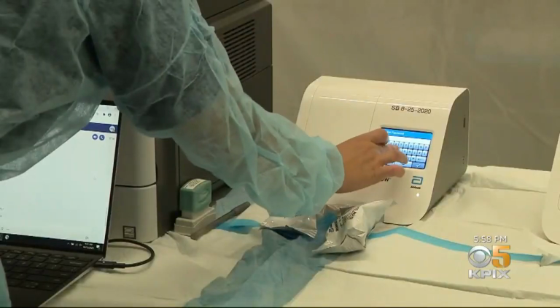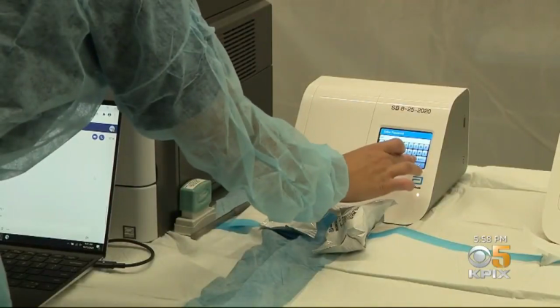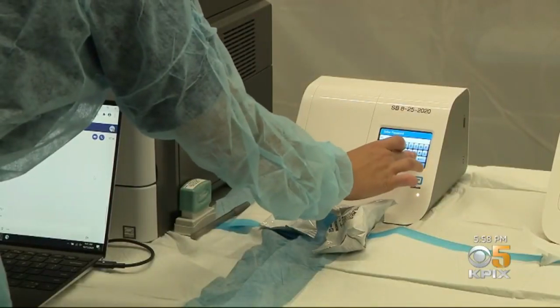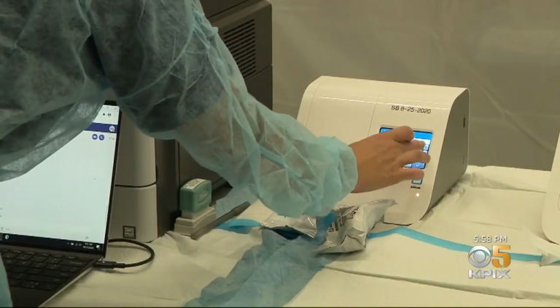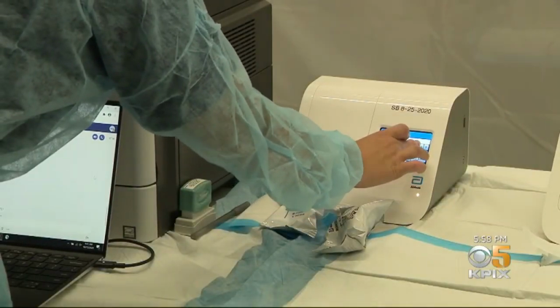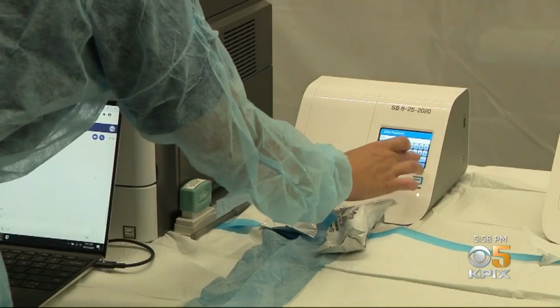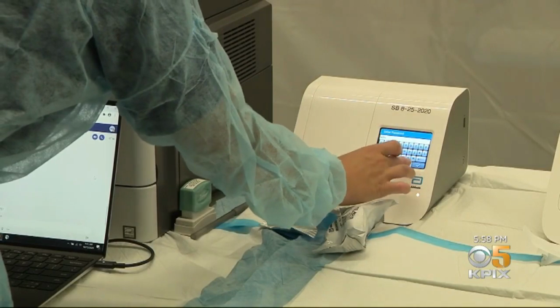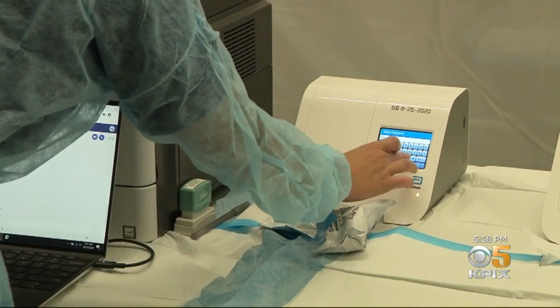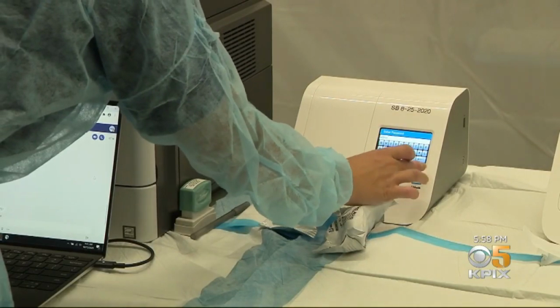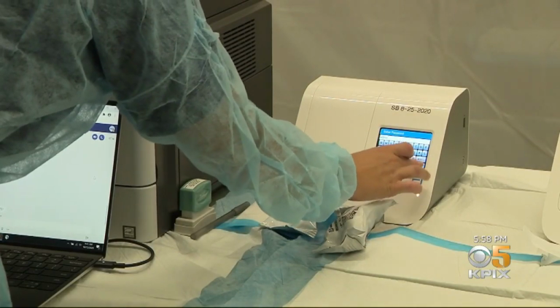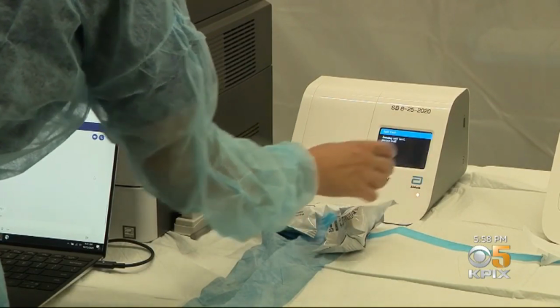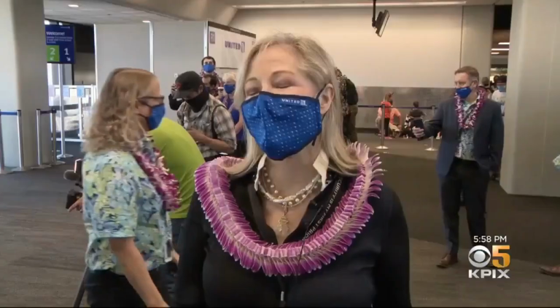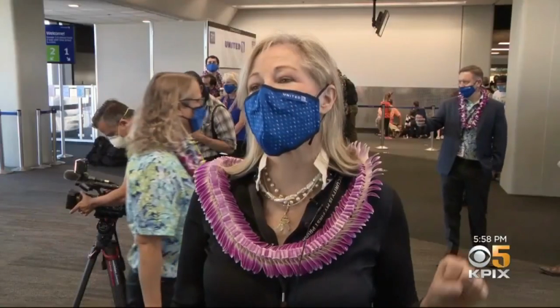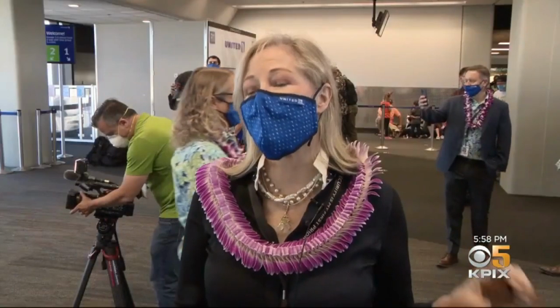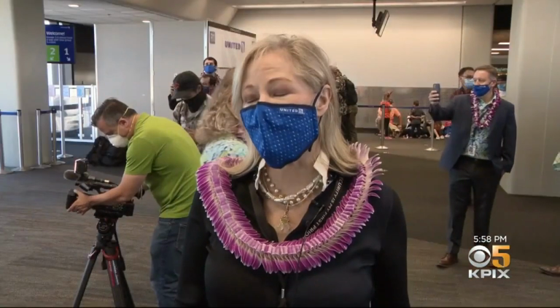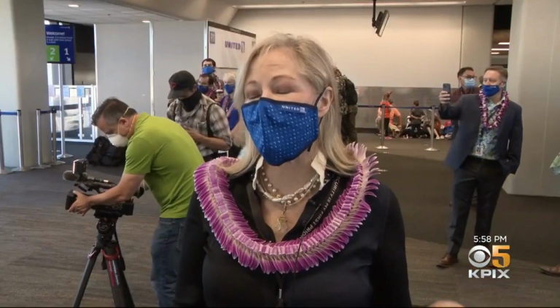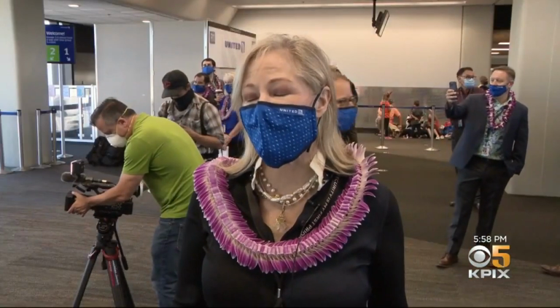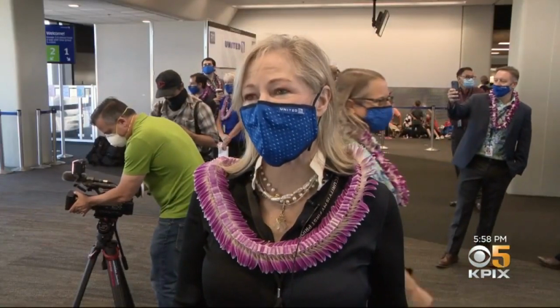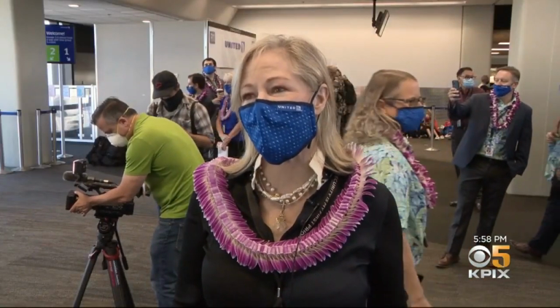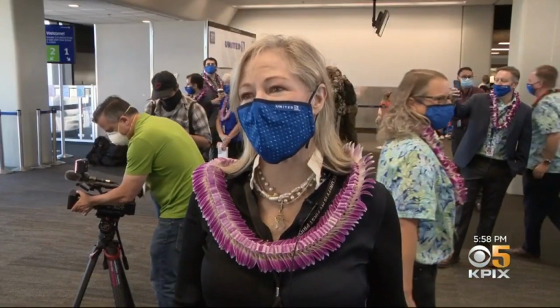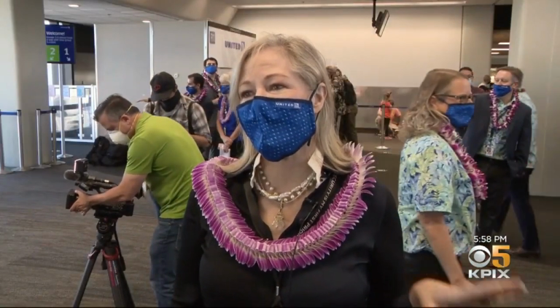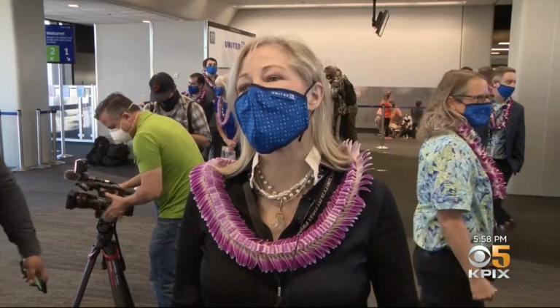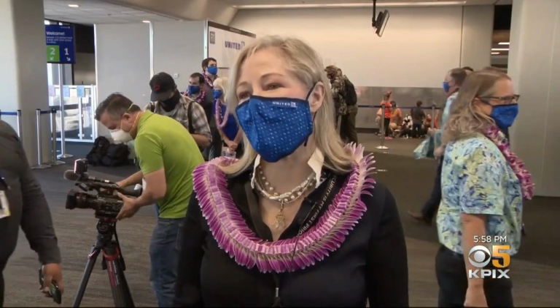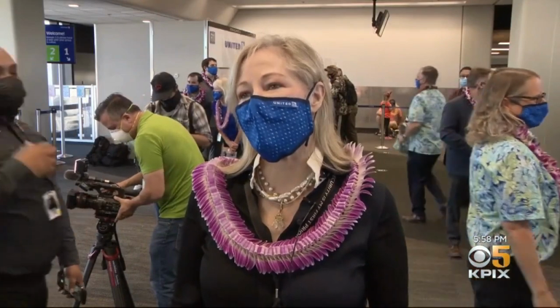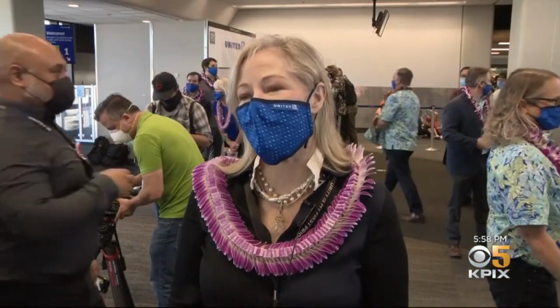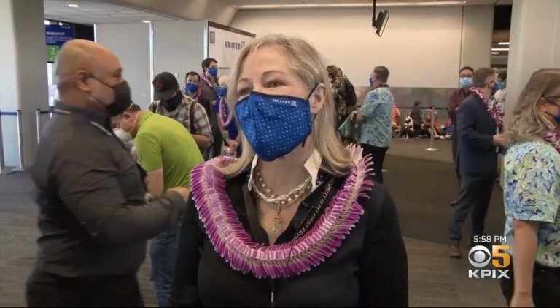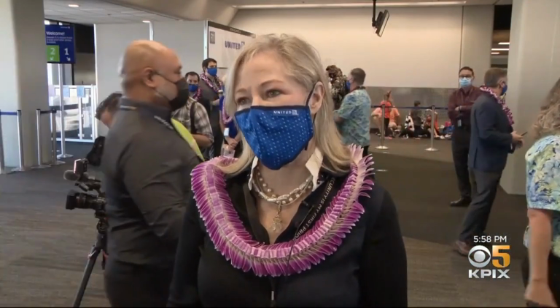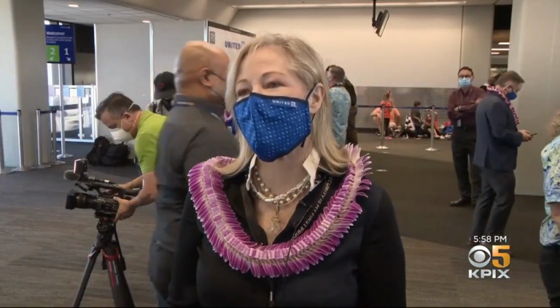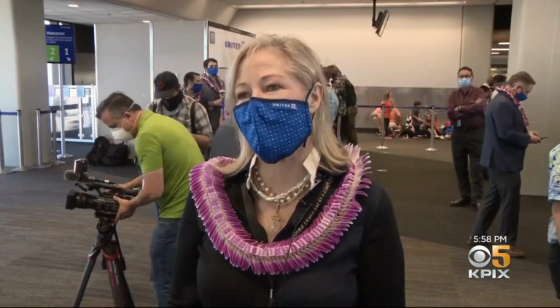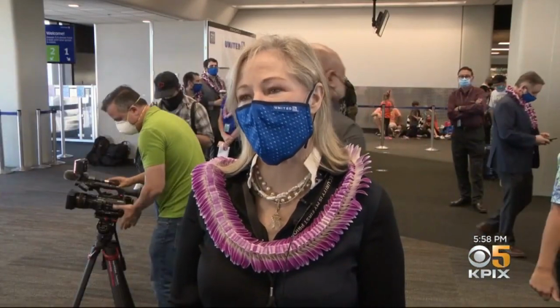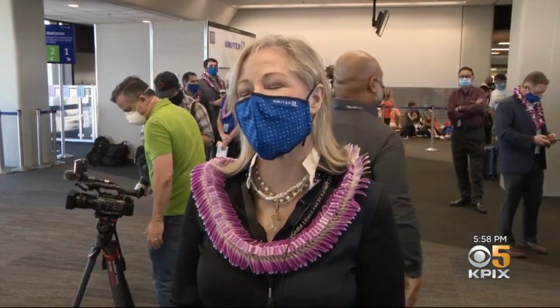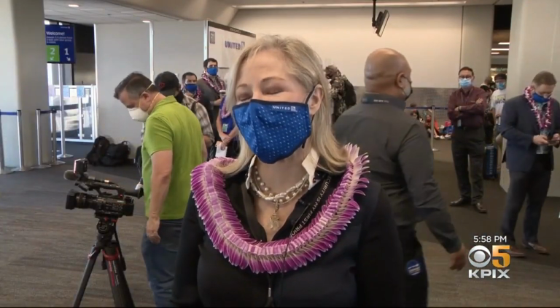But what happens if even with no symptoms you test positive? If unfortunately they do get a positive test, they won't be able to enter the terminal and board the flight.